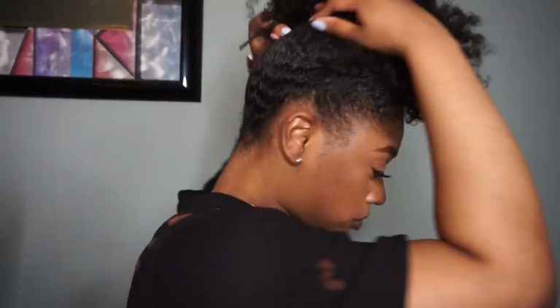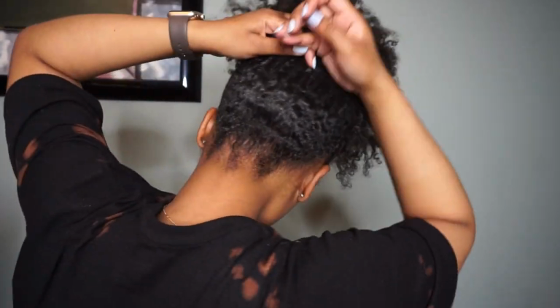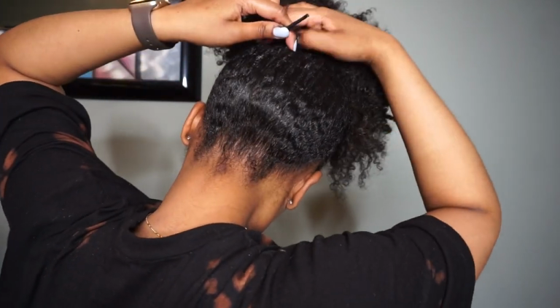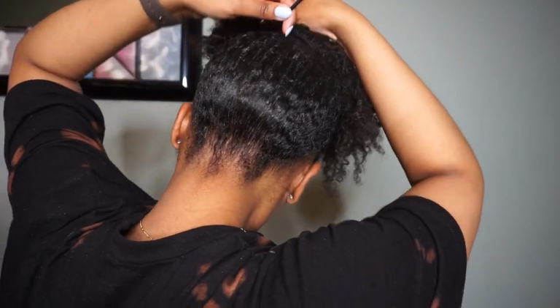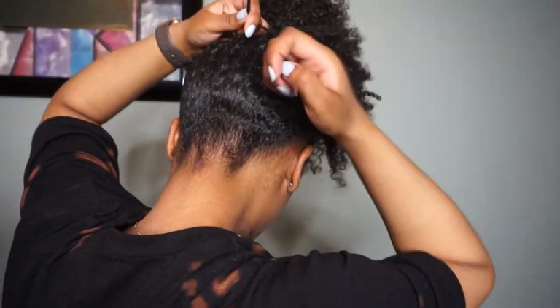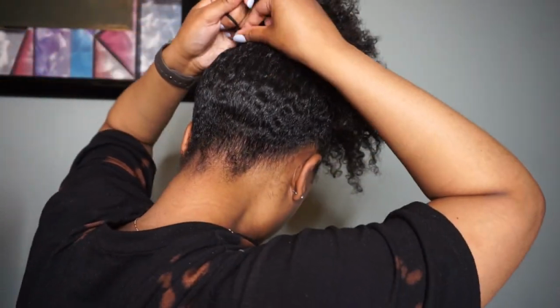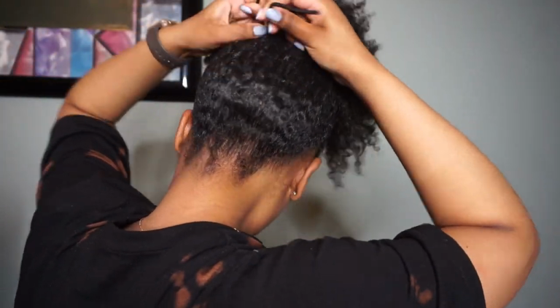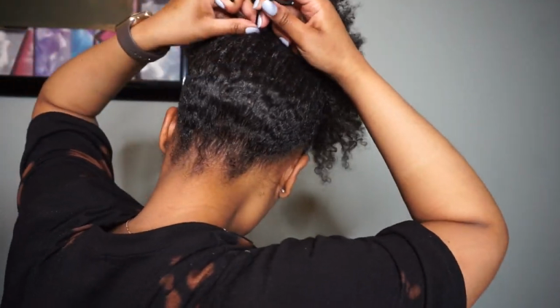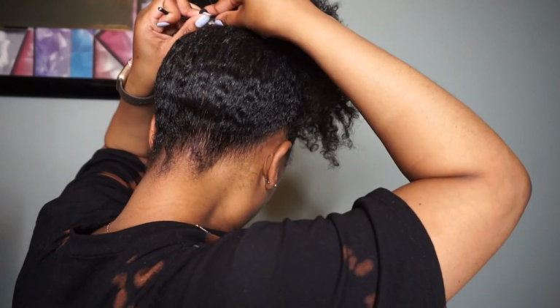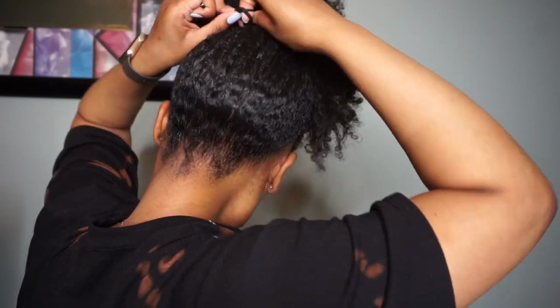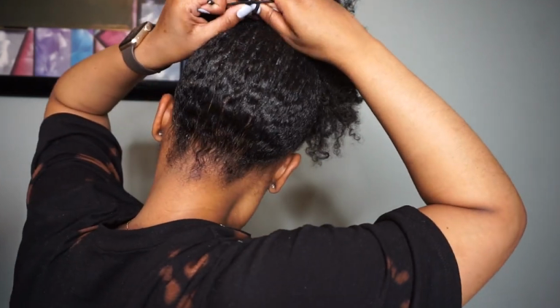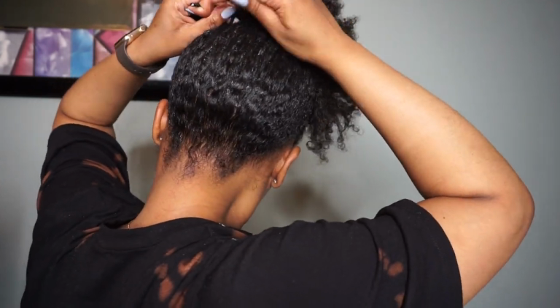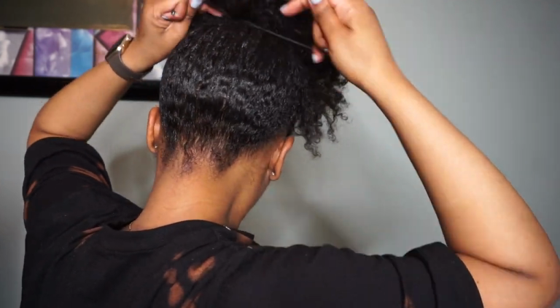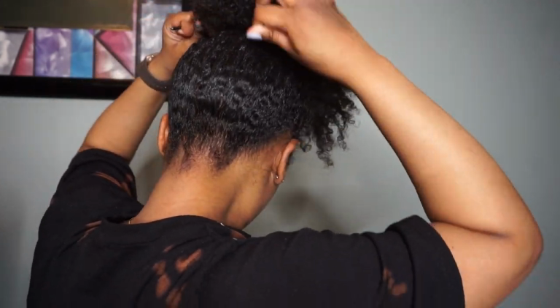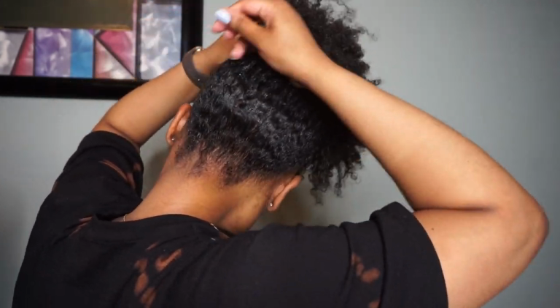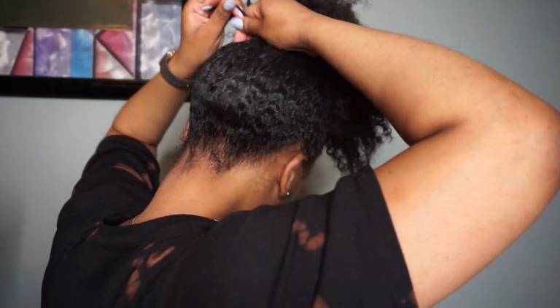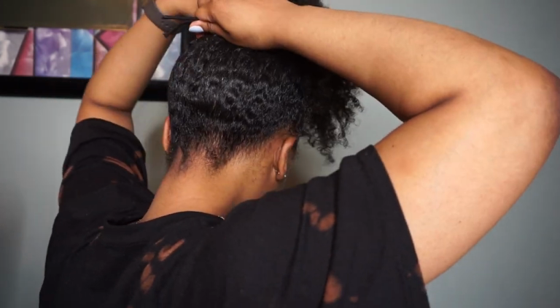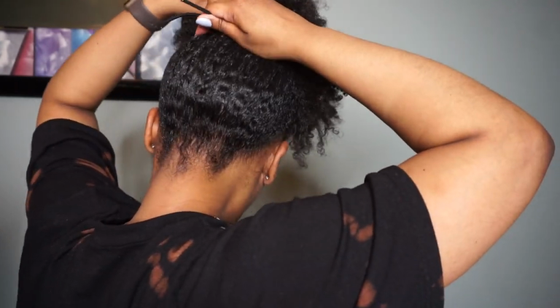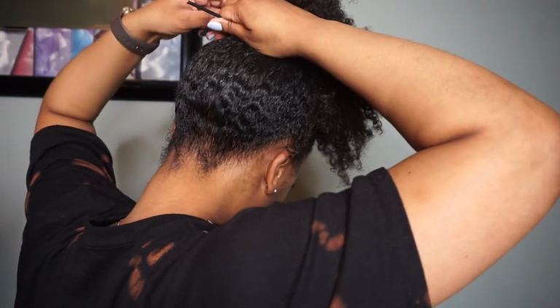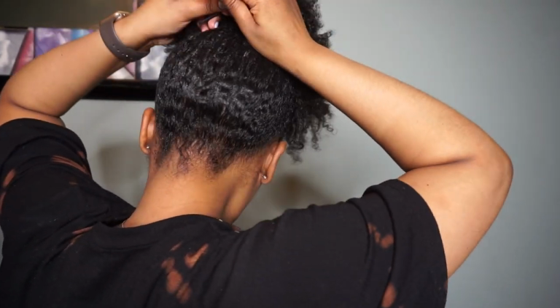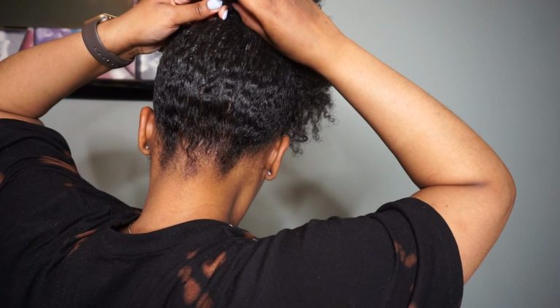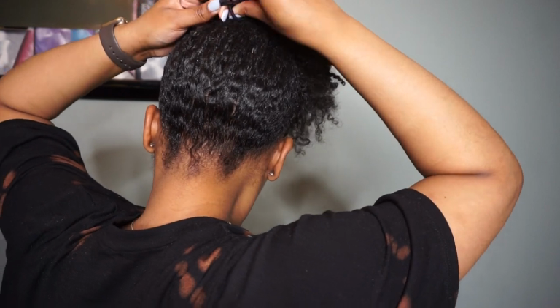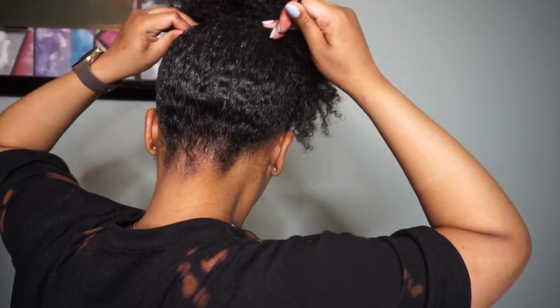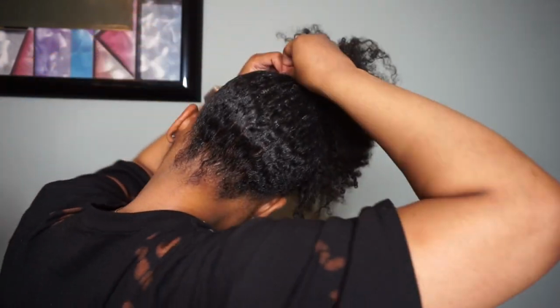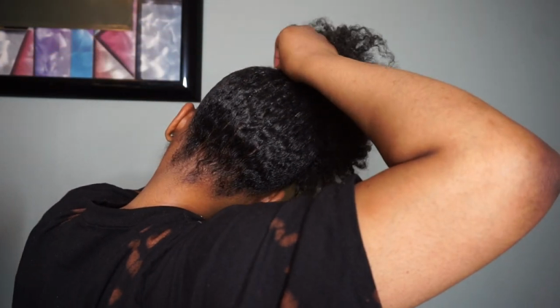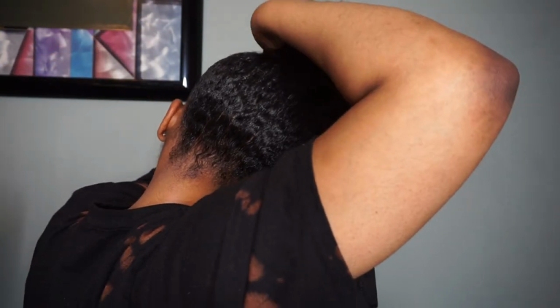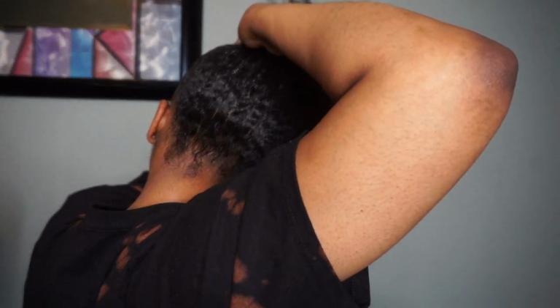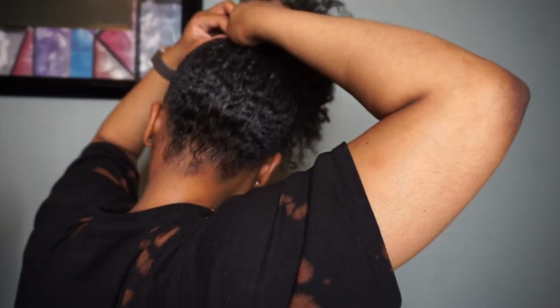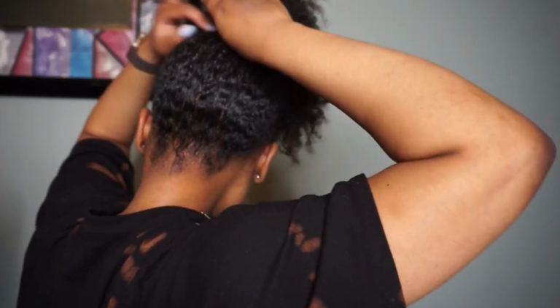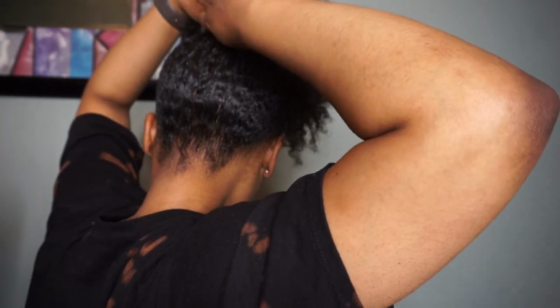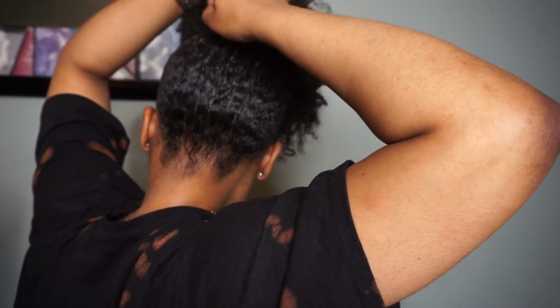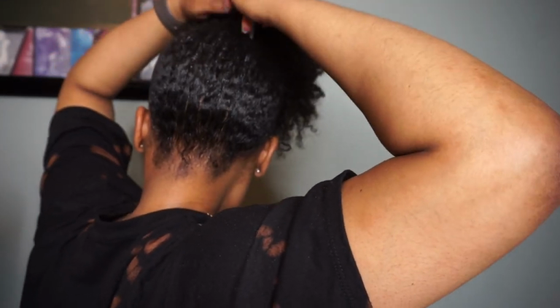Once I get it to the height I wanted, I simply pull the strings to the back of my head, put a knot in it, and then tuck the remaining ends of the string of the hair tie.